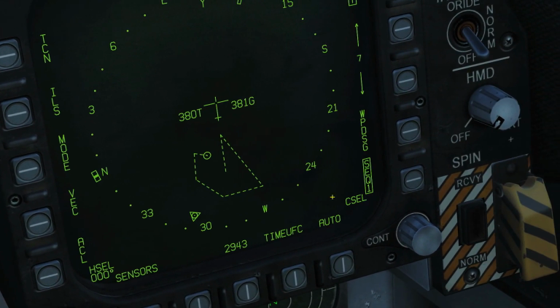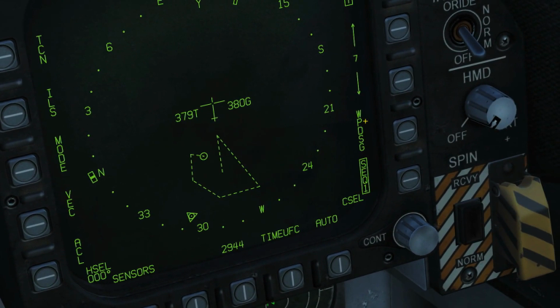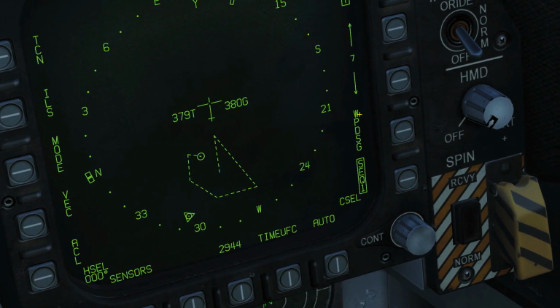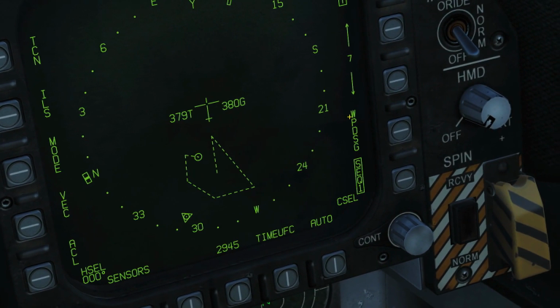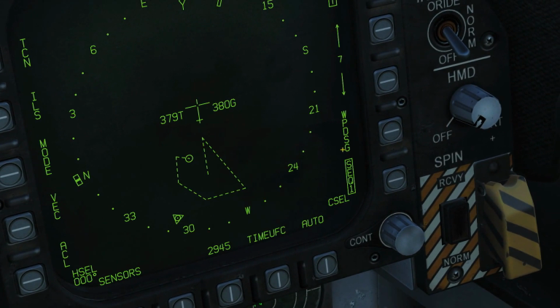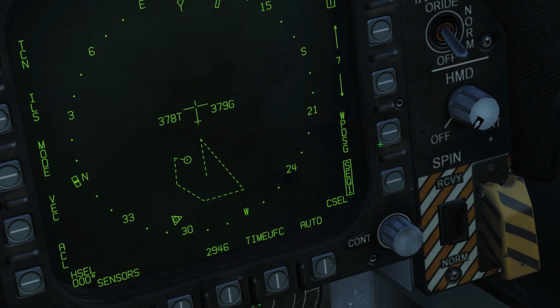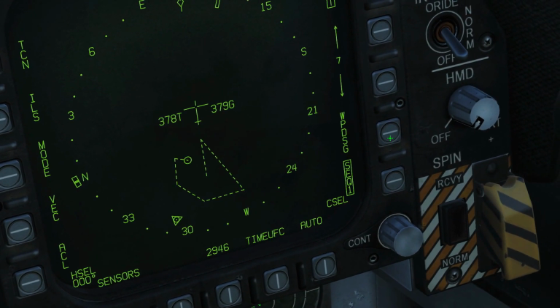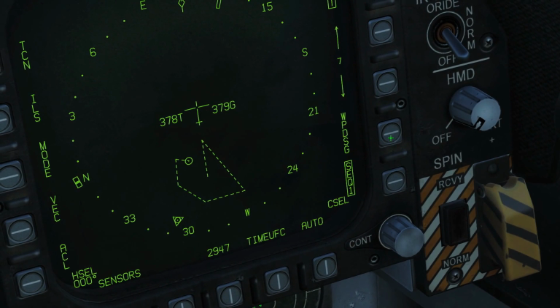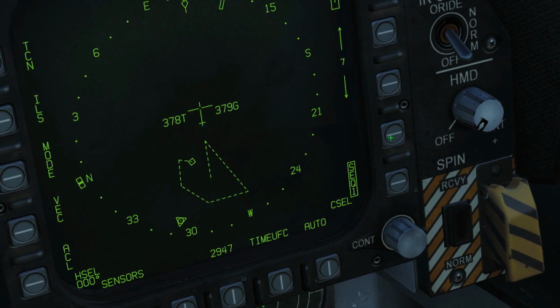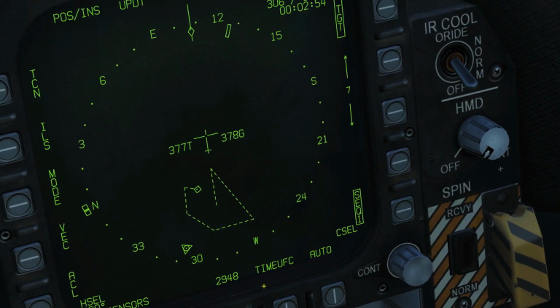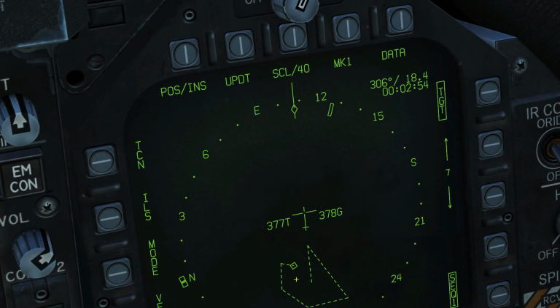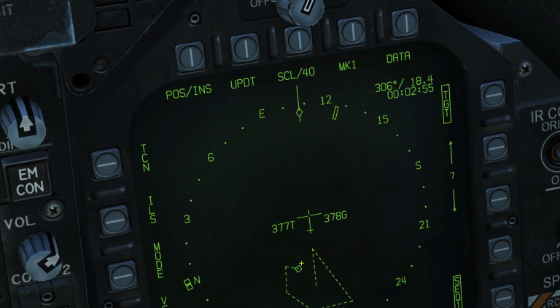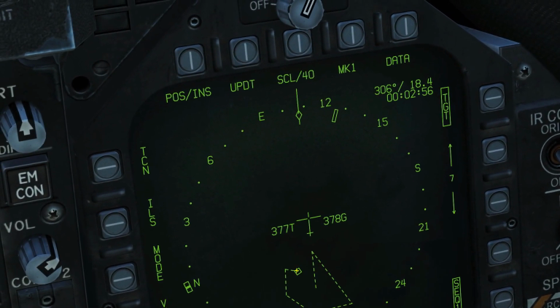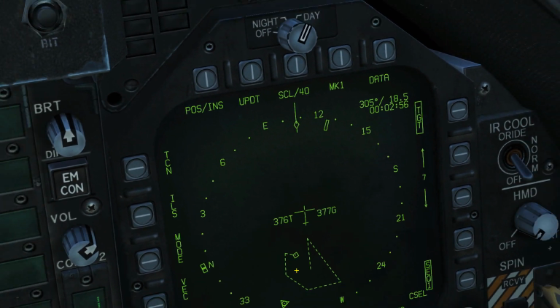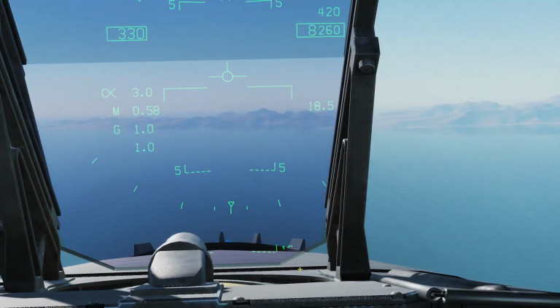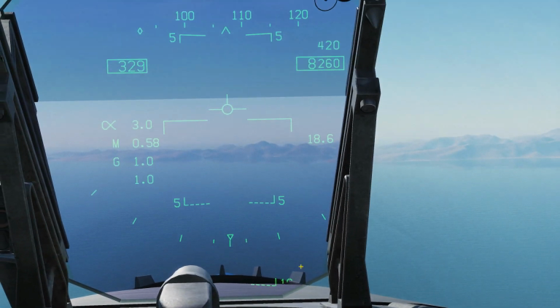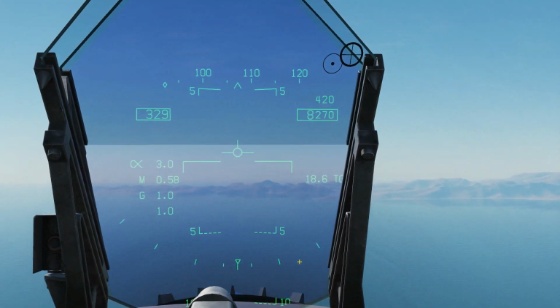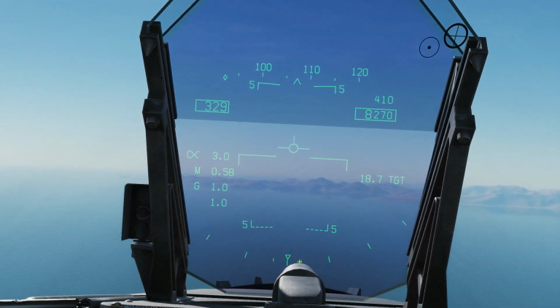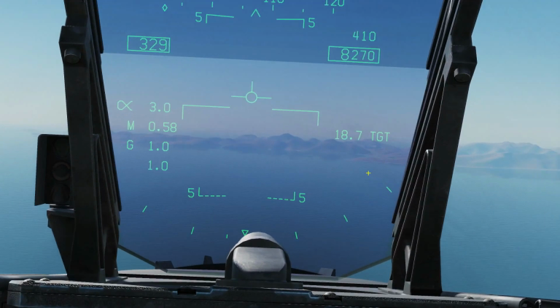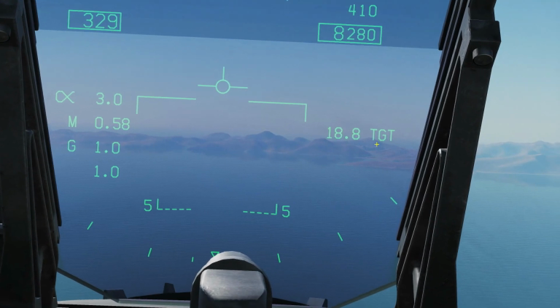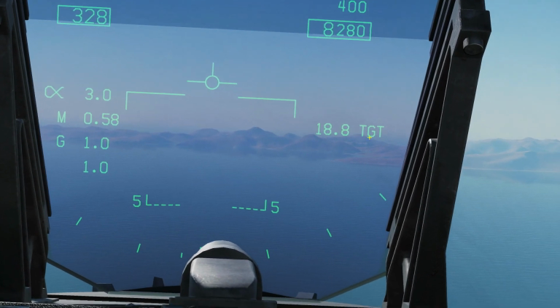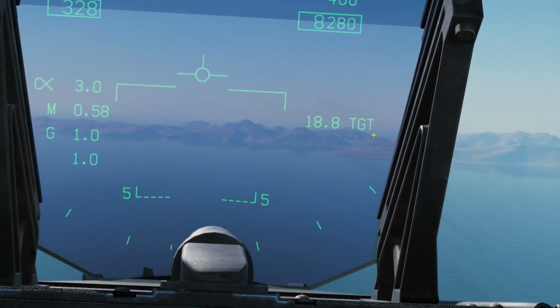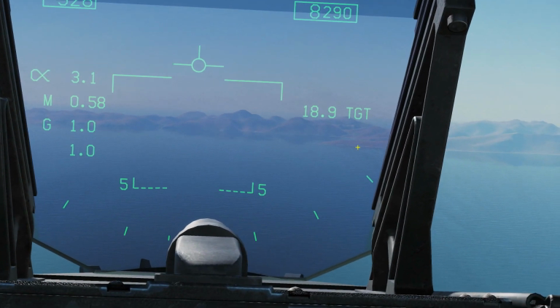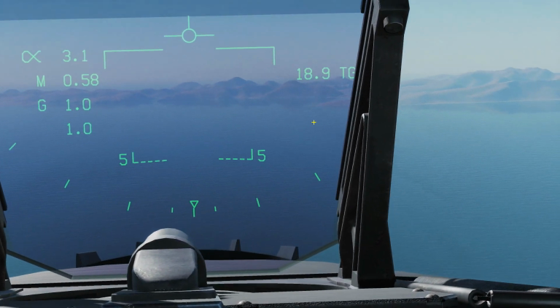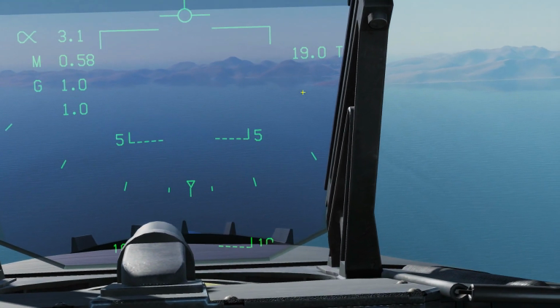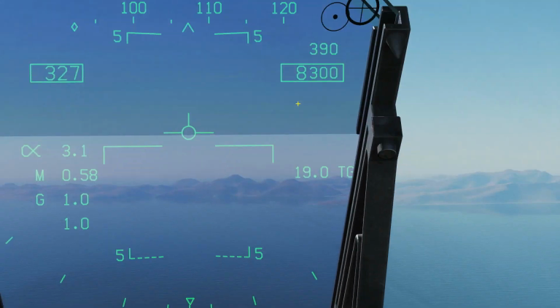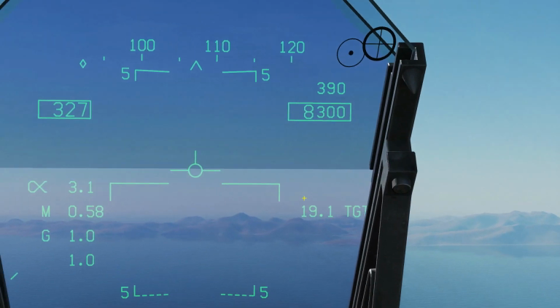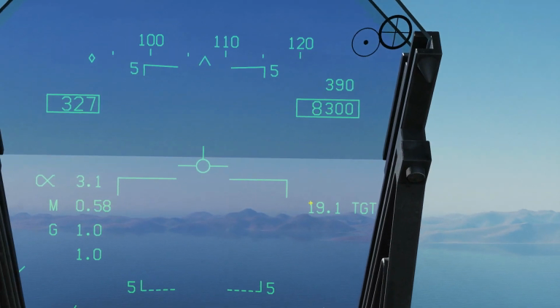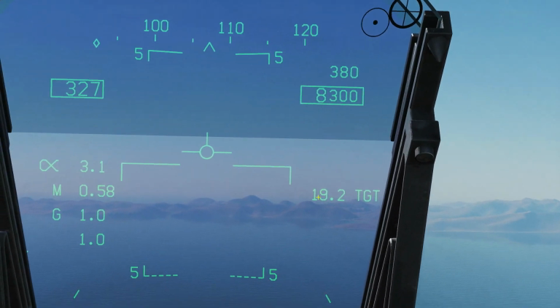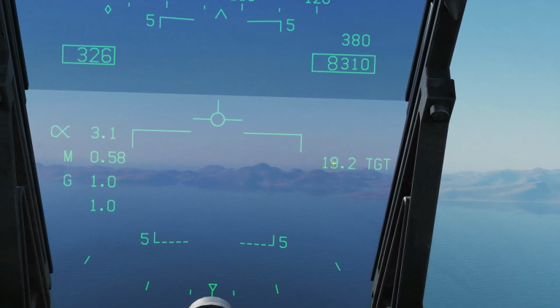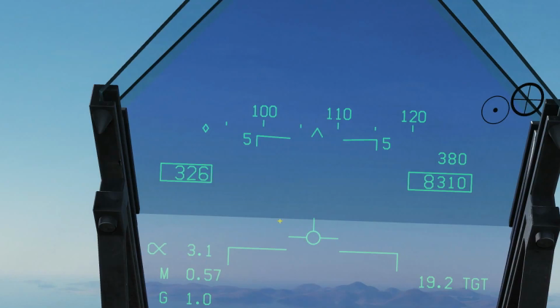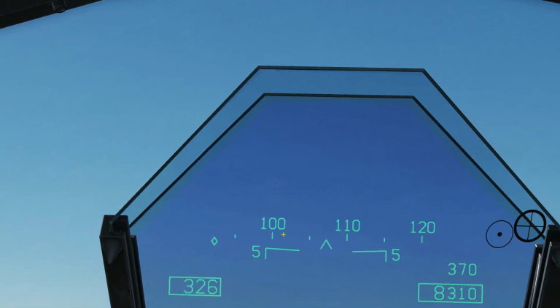I'm now going to press waypoint designate. And let's turn it from a waypoint to a target point. TGT means it's a target. We can tell our distance to it here — 19 miles and increasing.